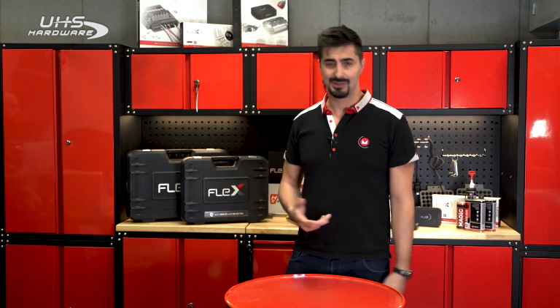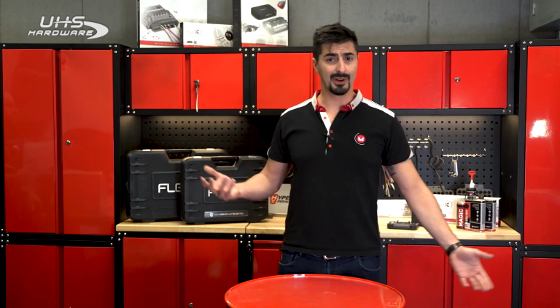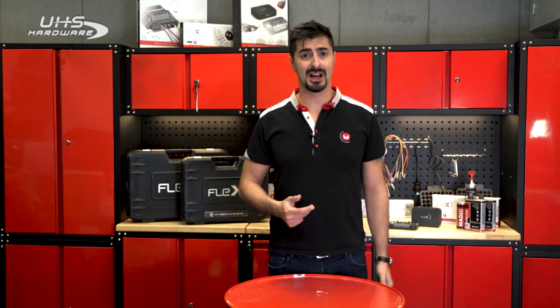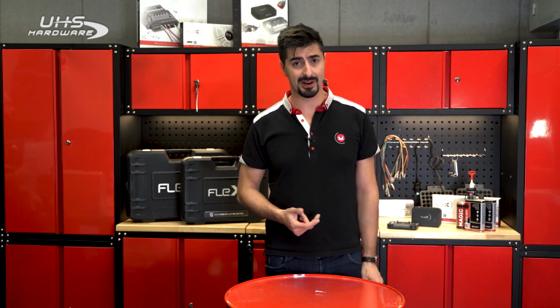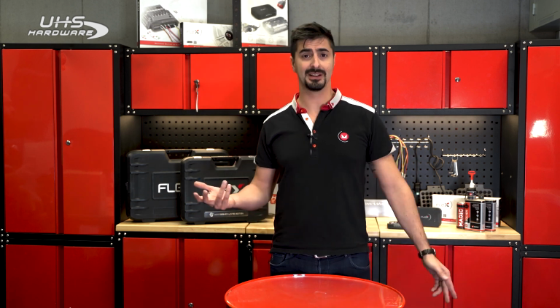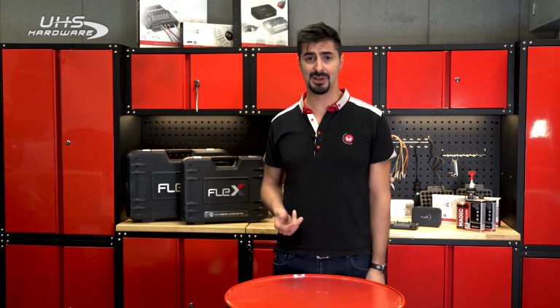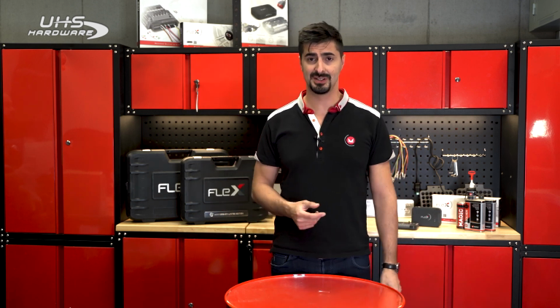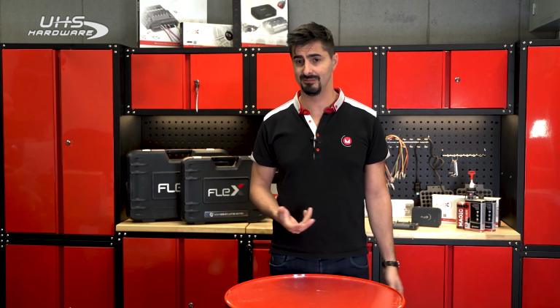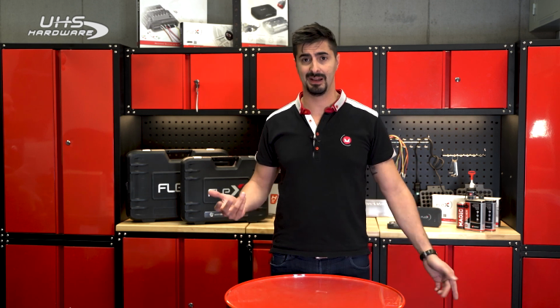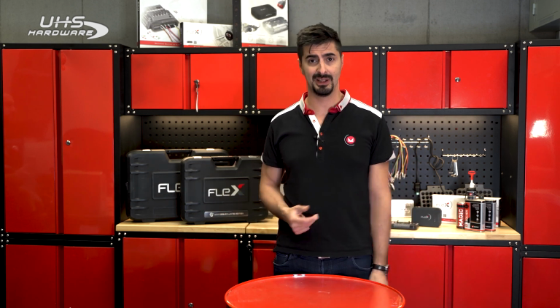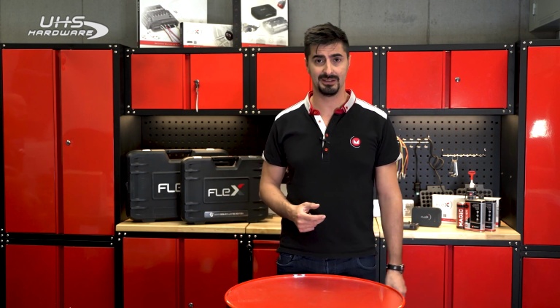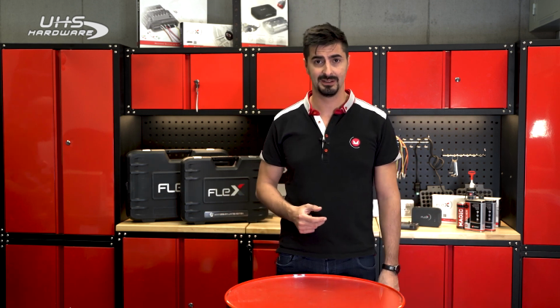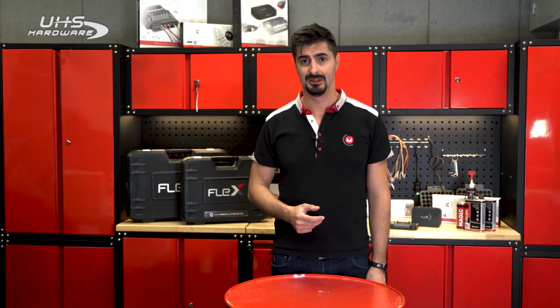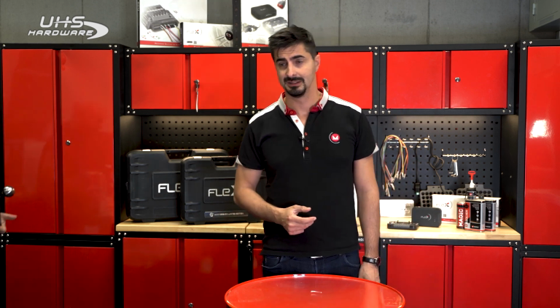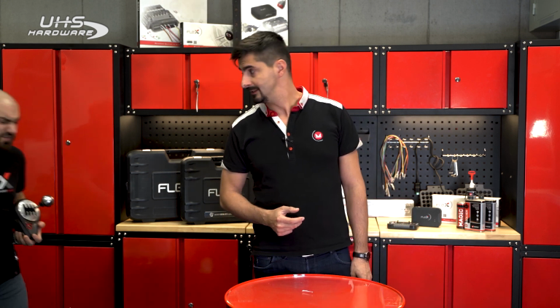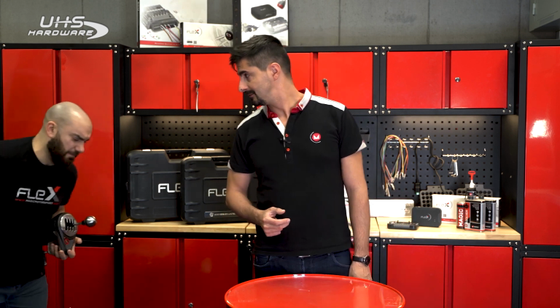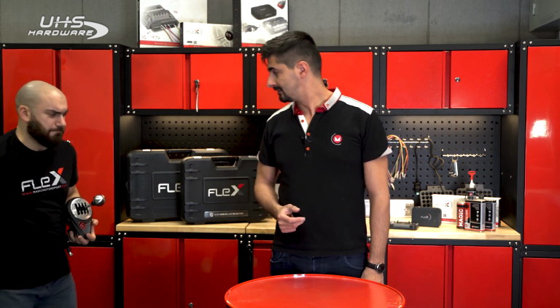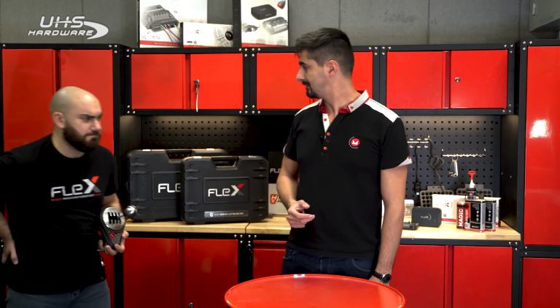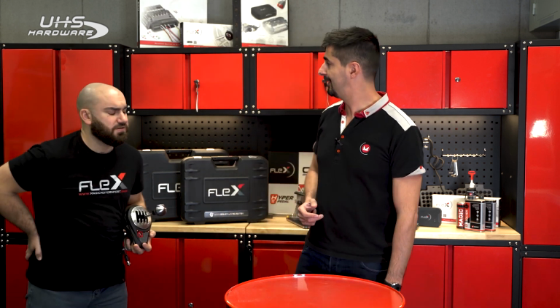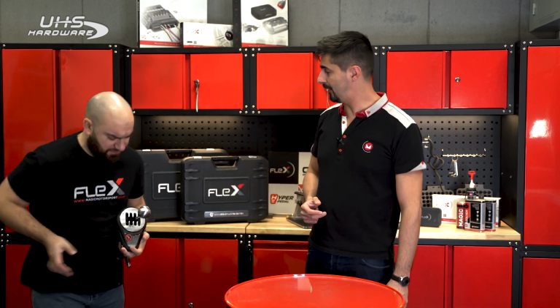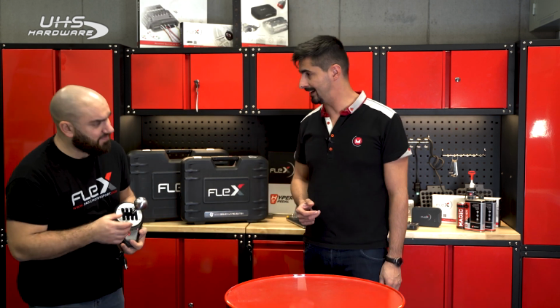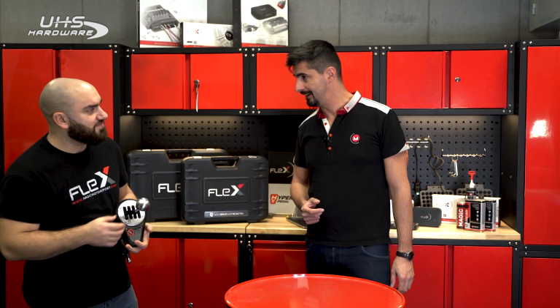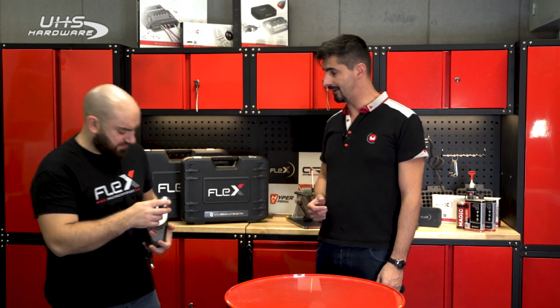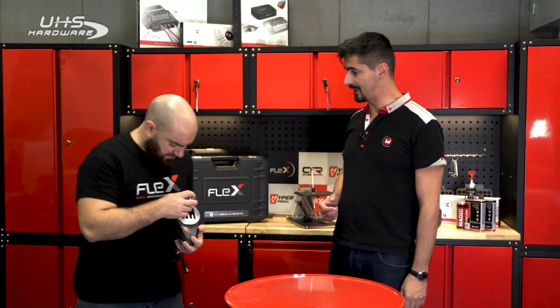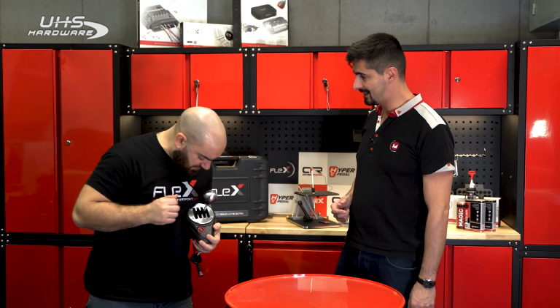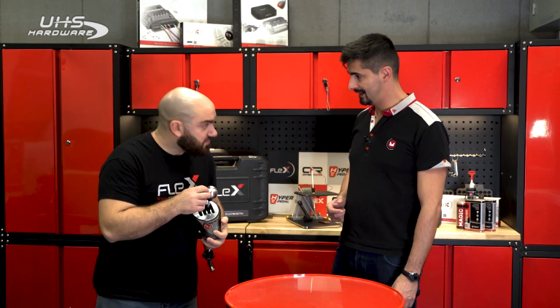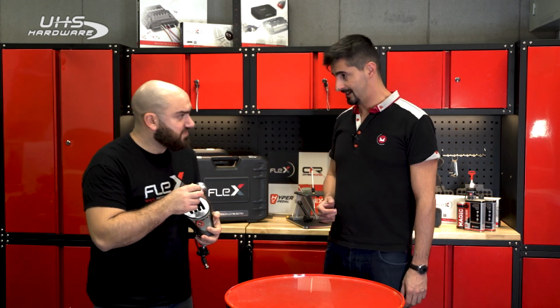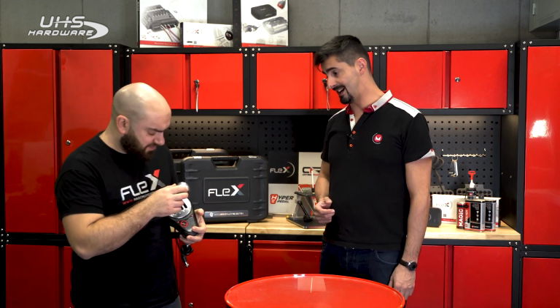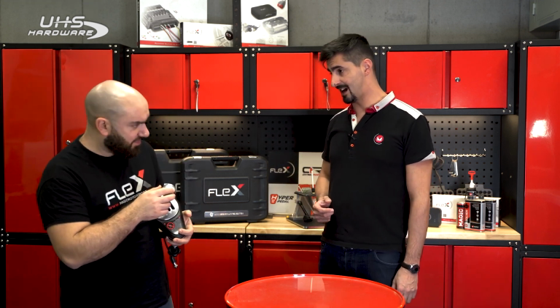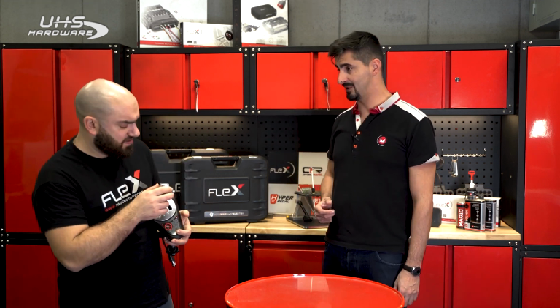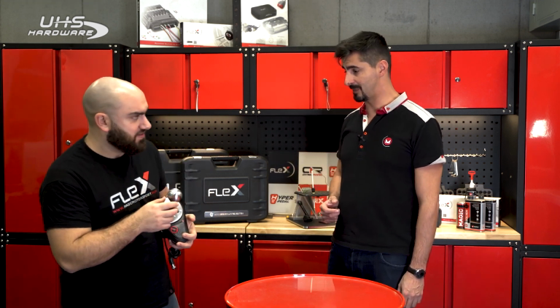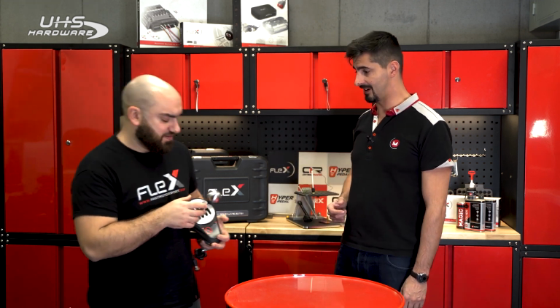Today we're going to discuss automatic transmissions. I have no idea where Benny is. Oh, Benny had a rough night. Yeah, next time choose an automatic car.